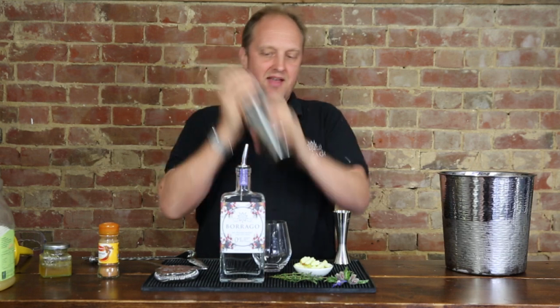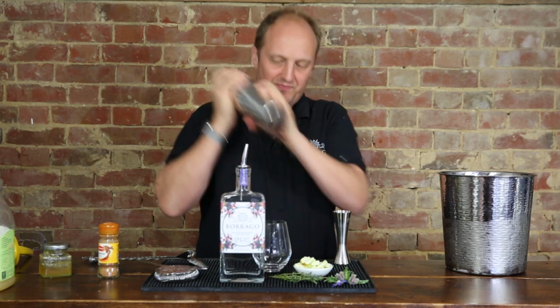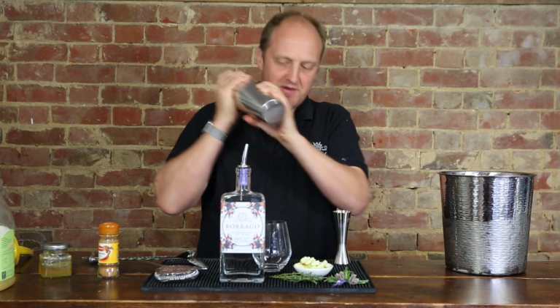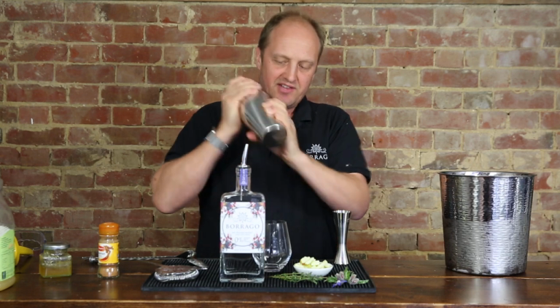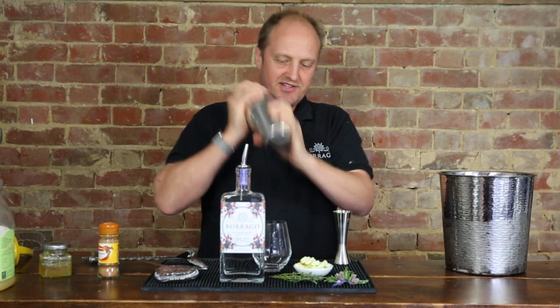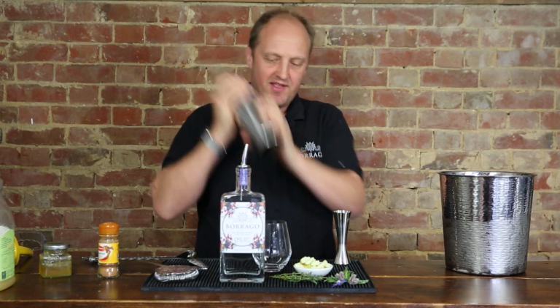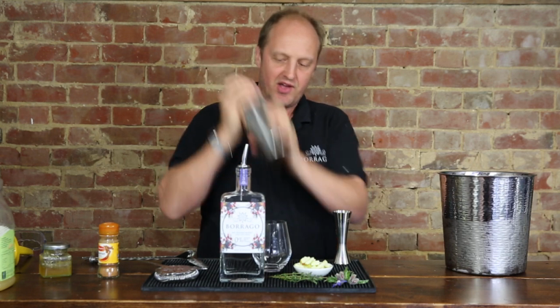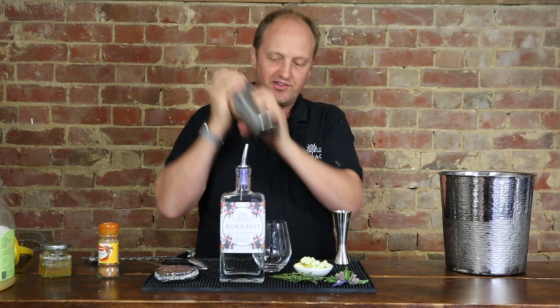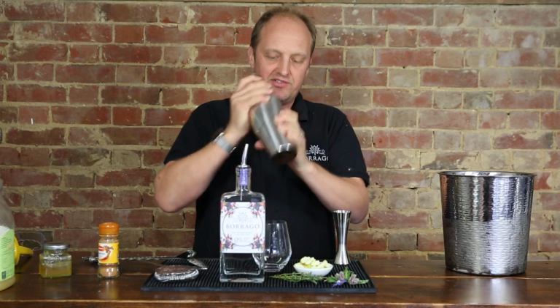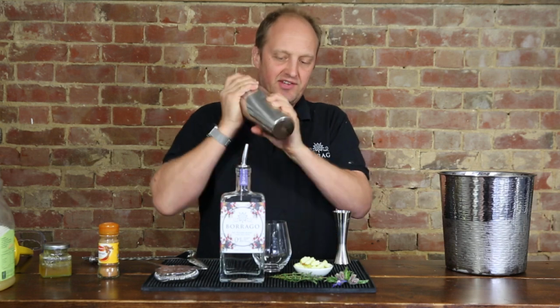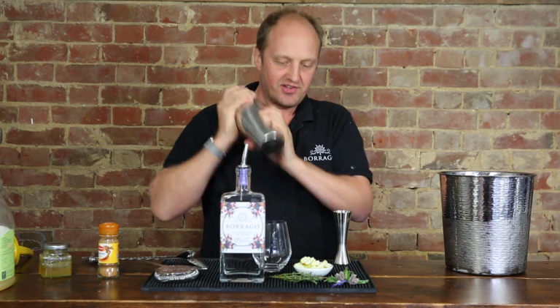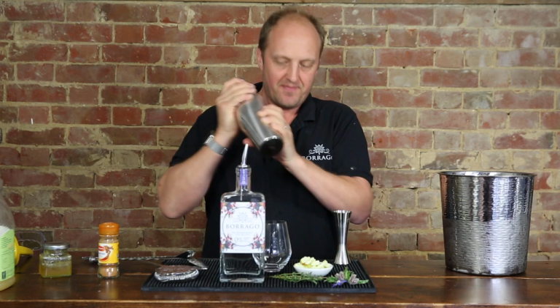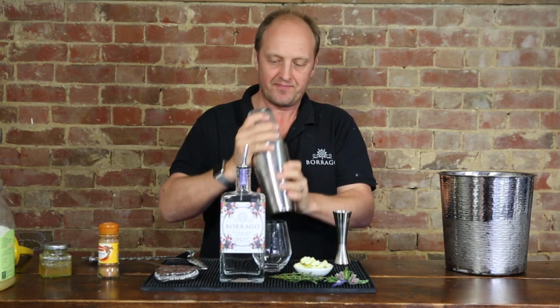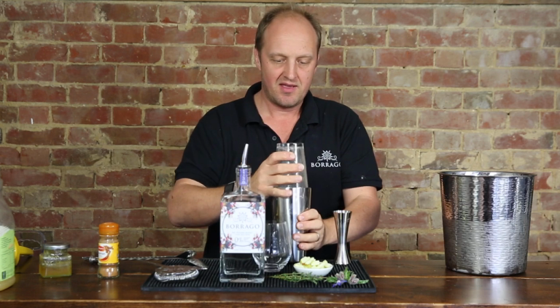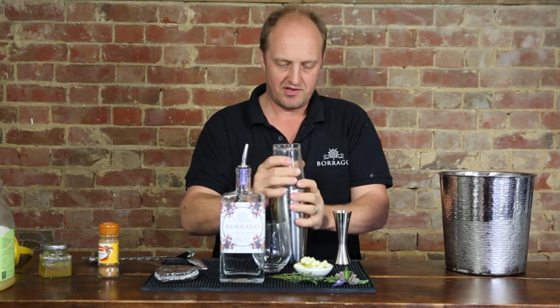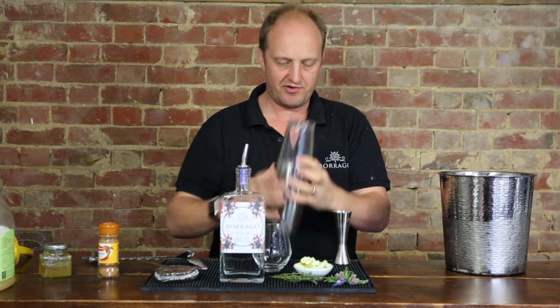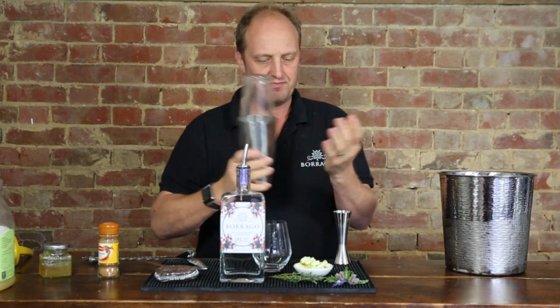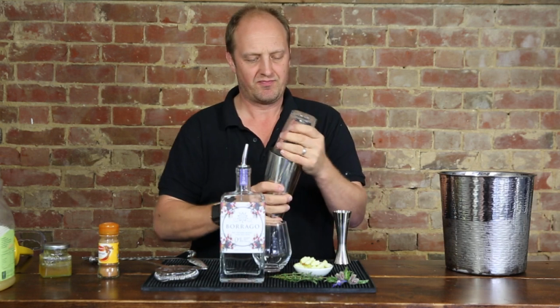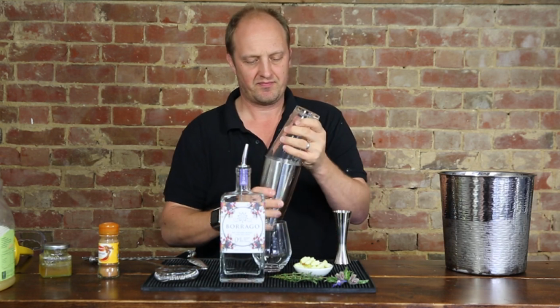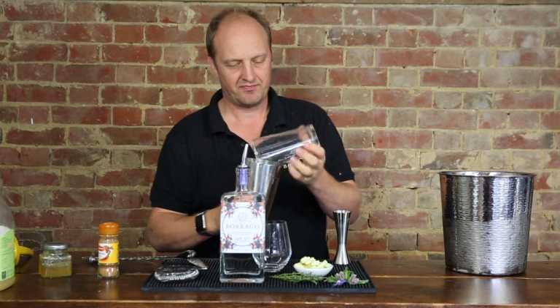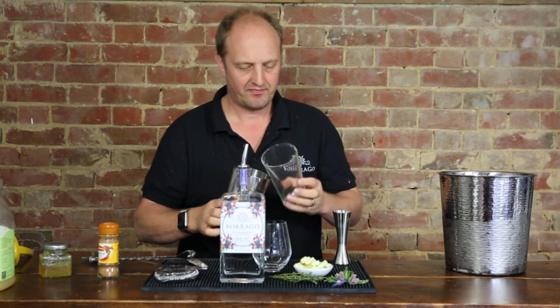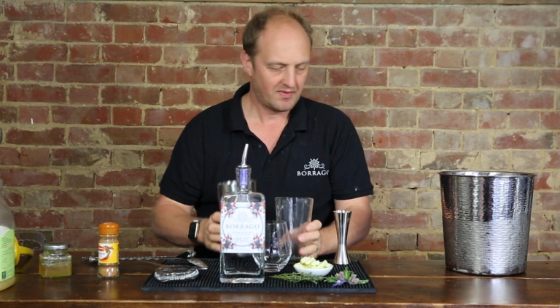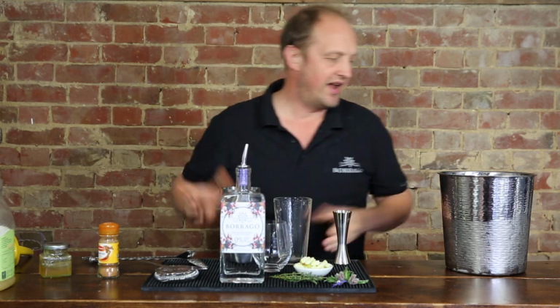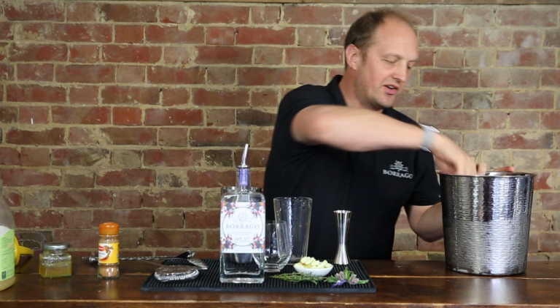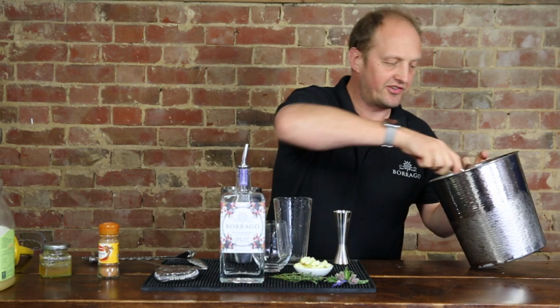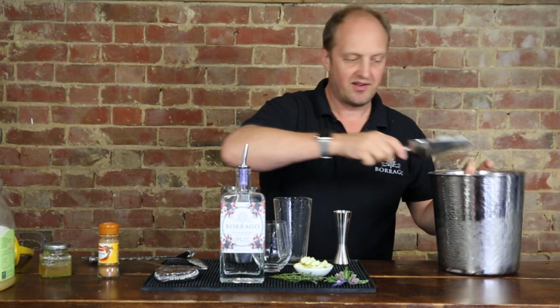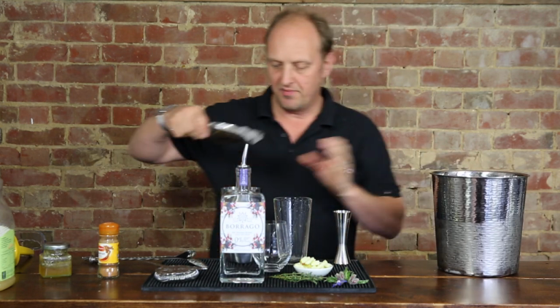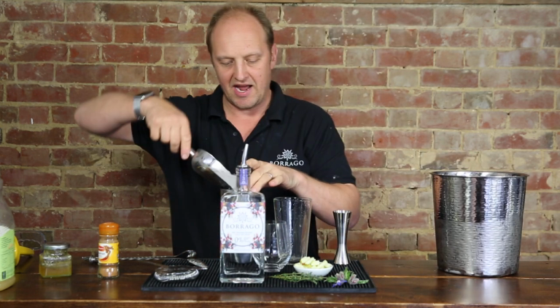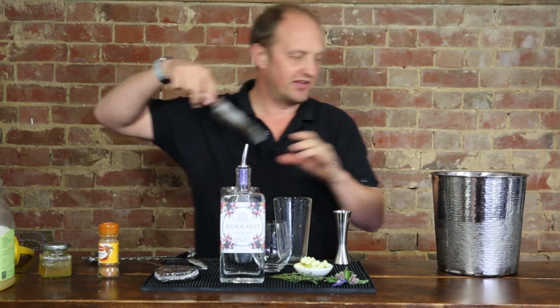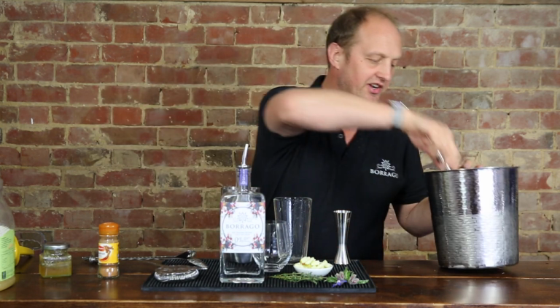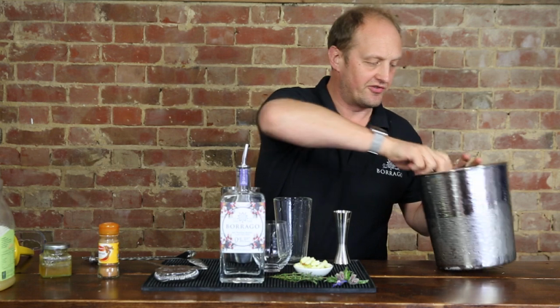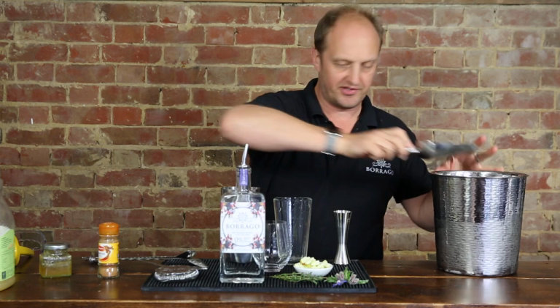We're going to keep shaking this until the honey has dissolved nicely into the cocktail. That's looking pretty good. Now we're going to do a second shake but we're going to add some ice. This is going to chill the drink for us.